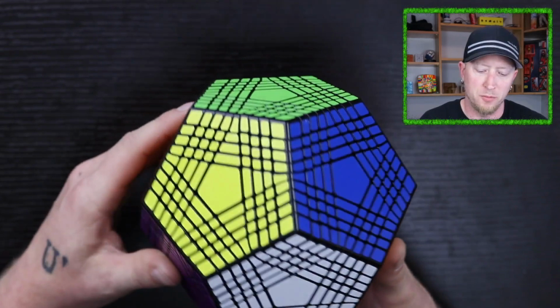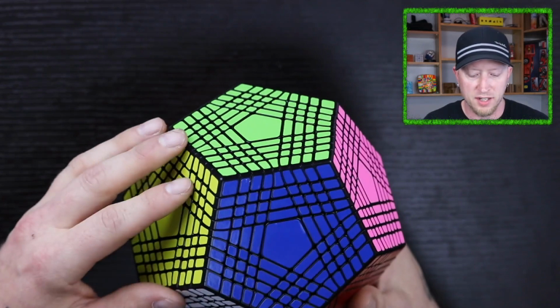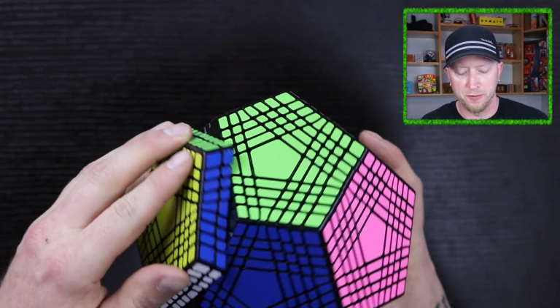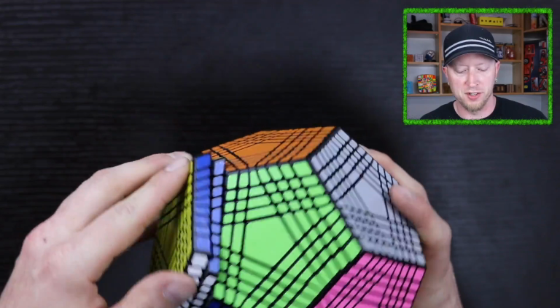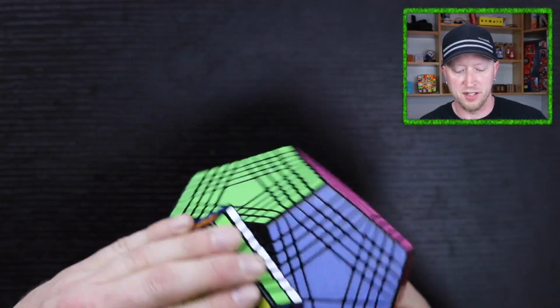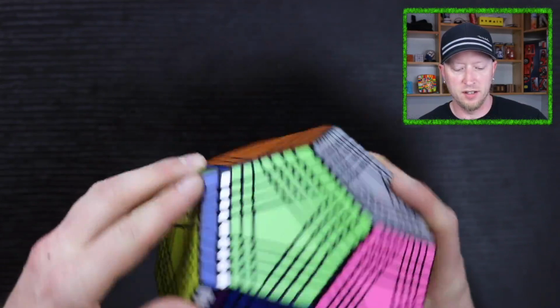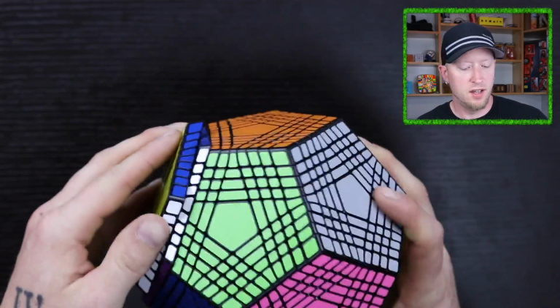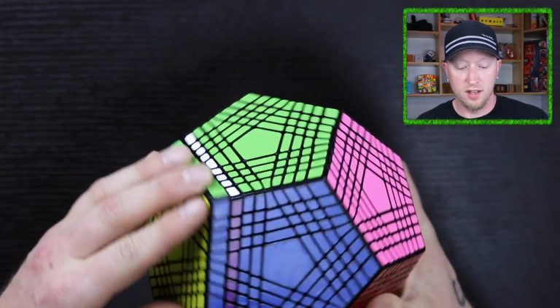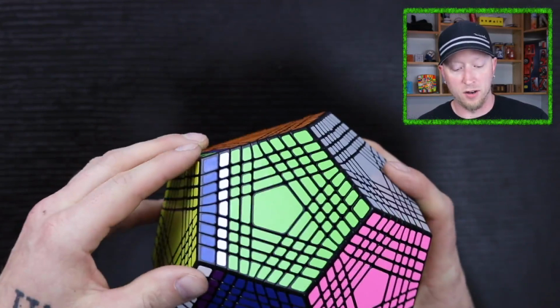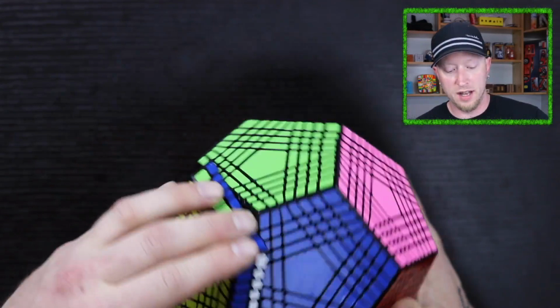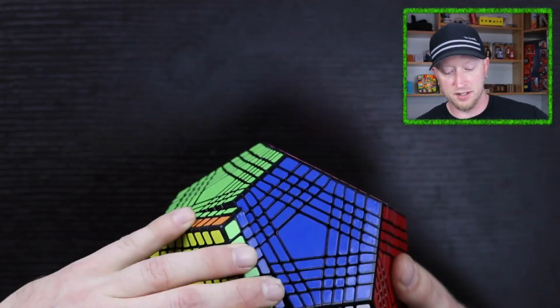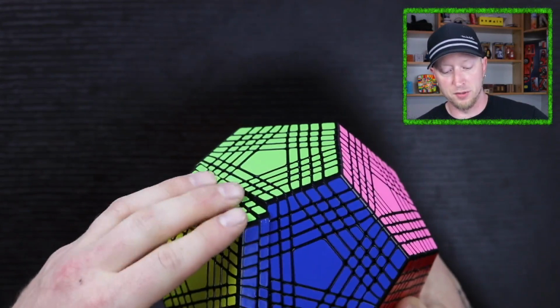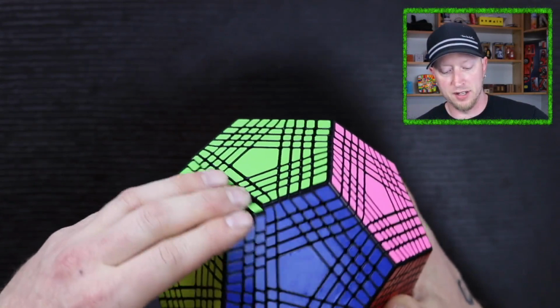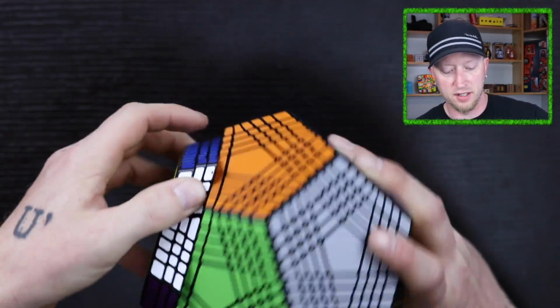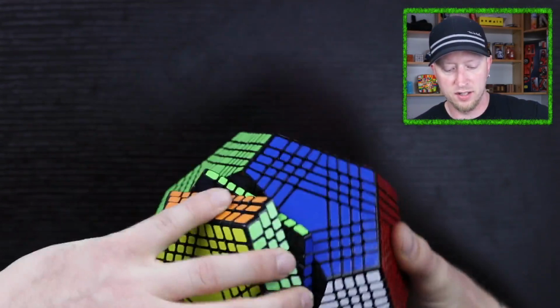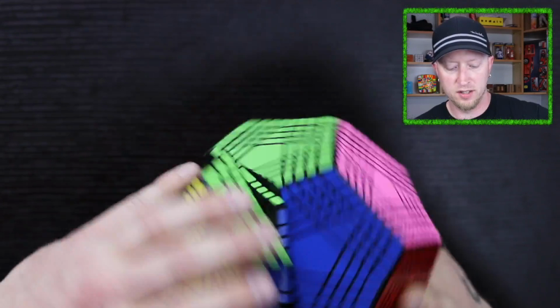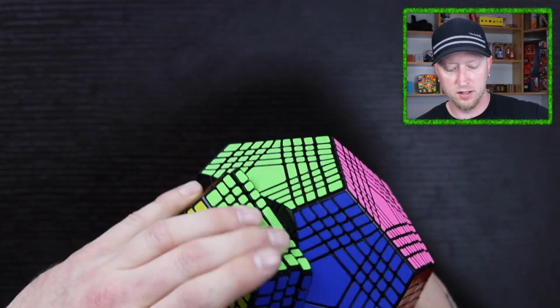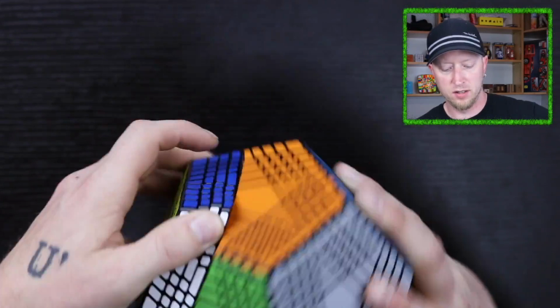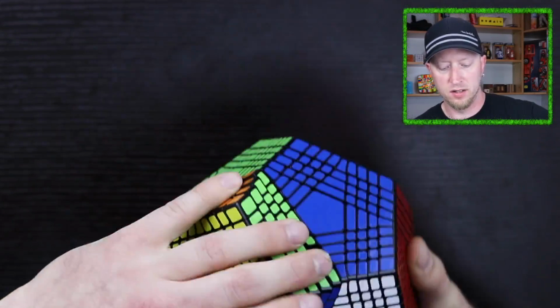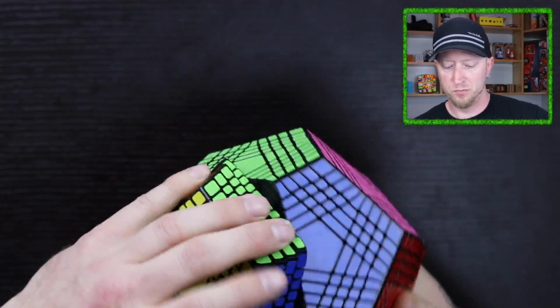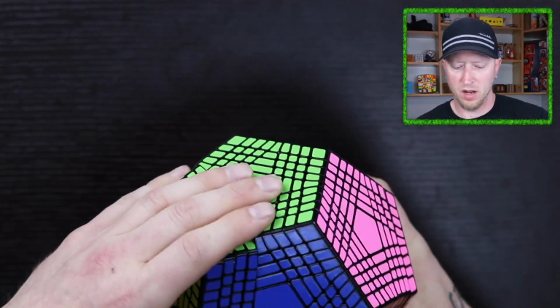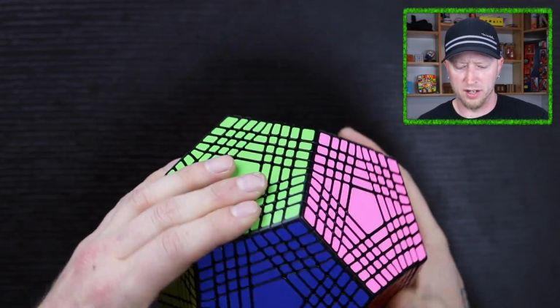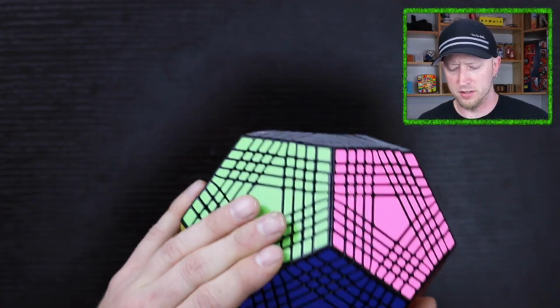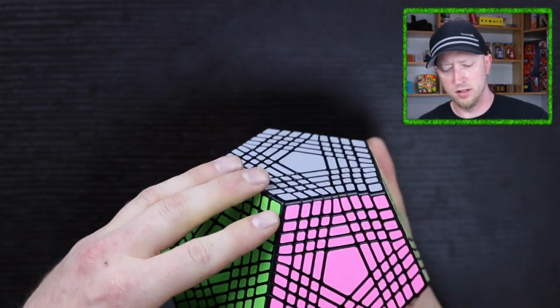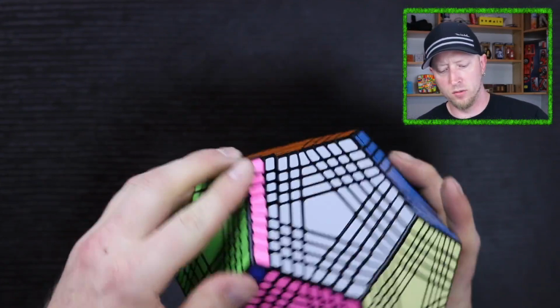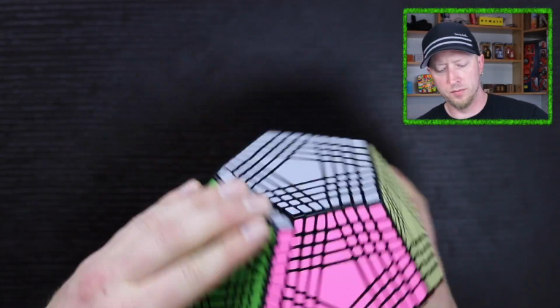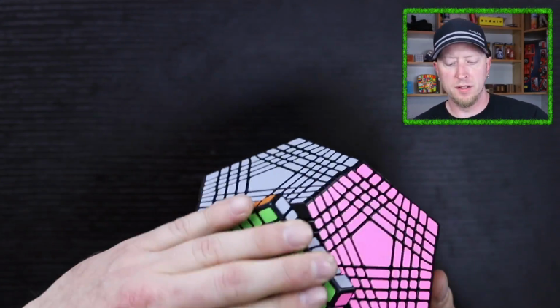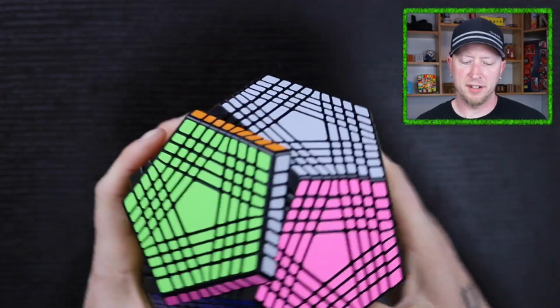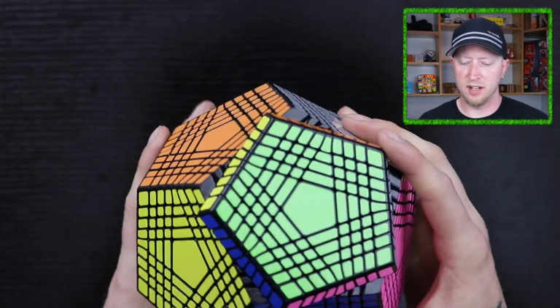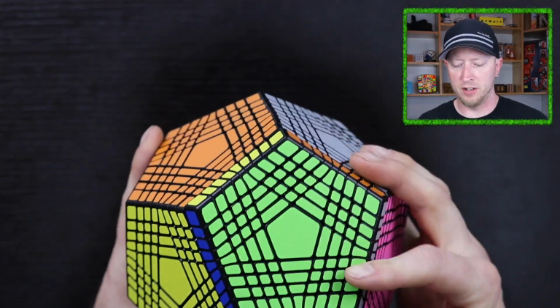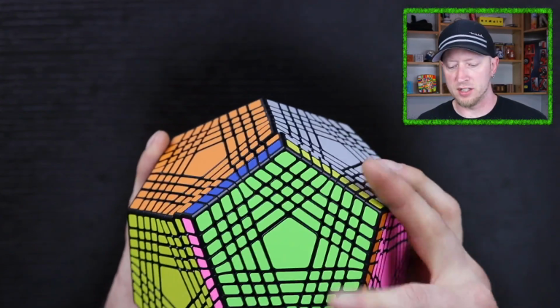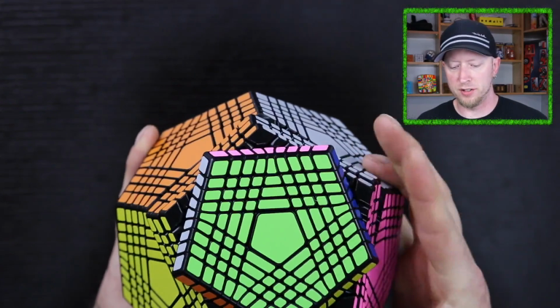I'm really excited for the first turns of this thing. And wow, that does turn really, really nicely. All the layers. The outside layer — can I even finger trick this if I wanted to?